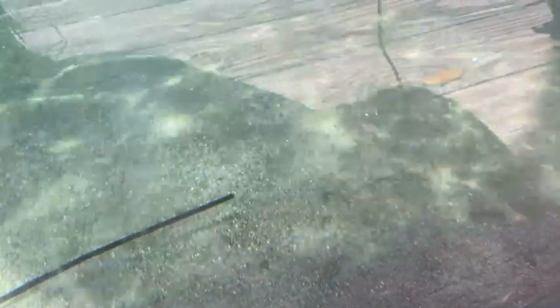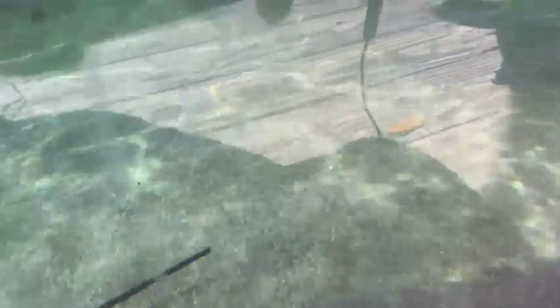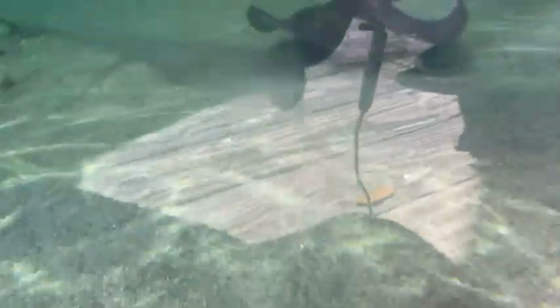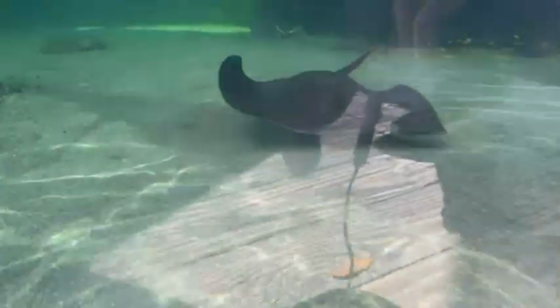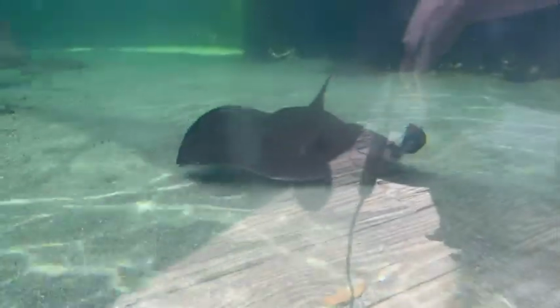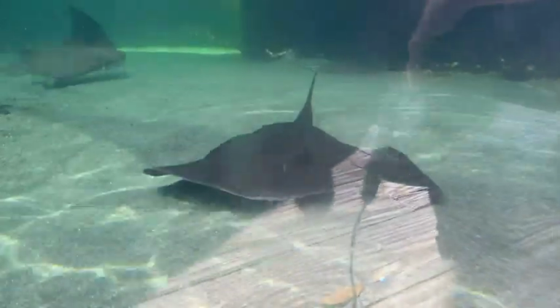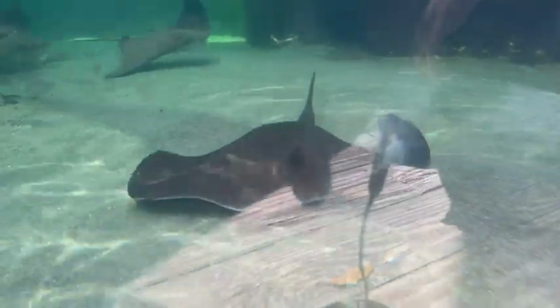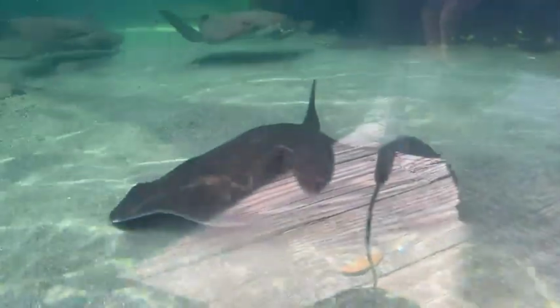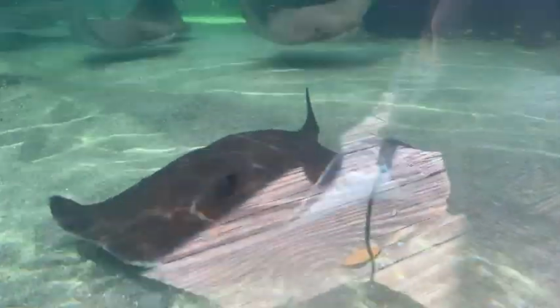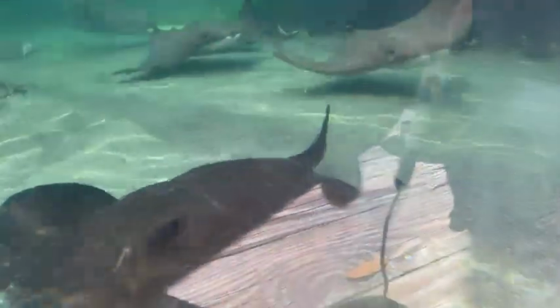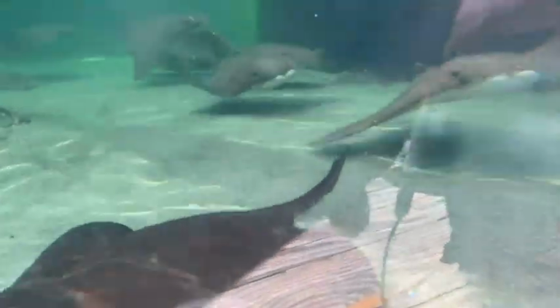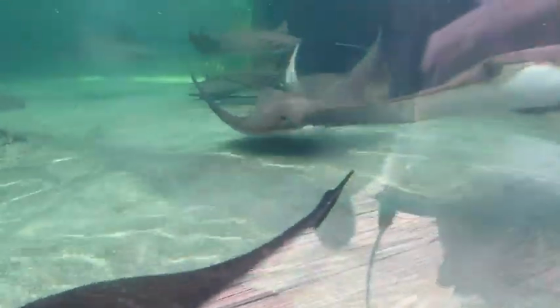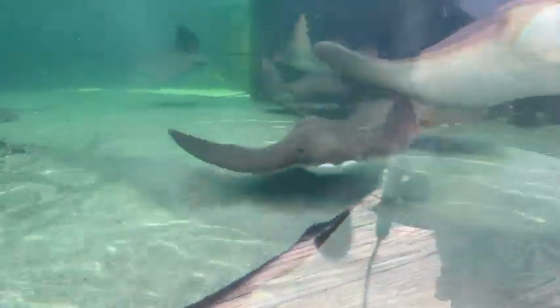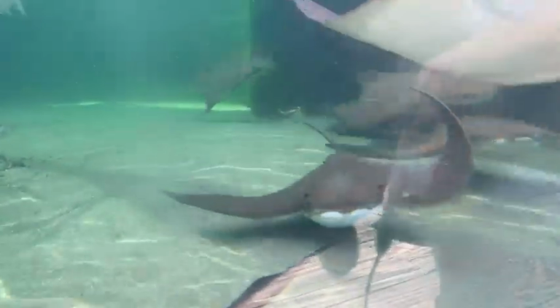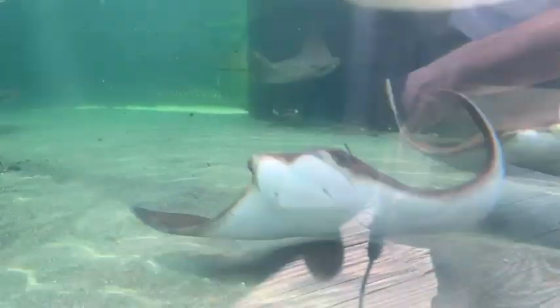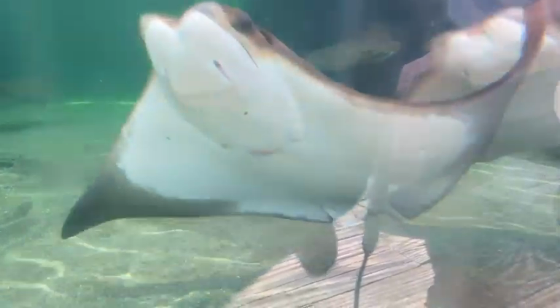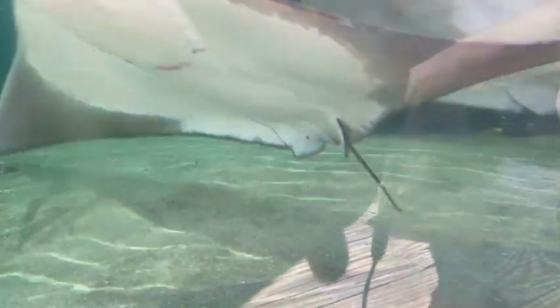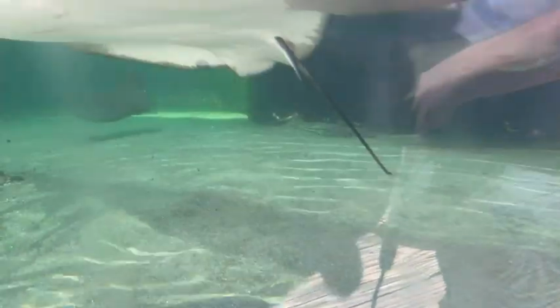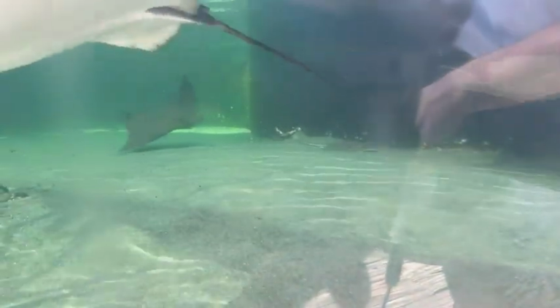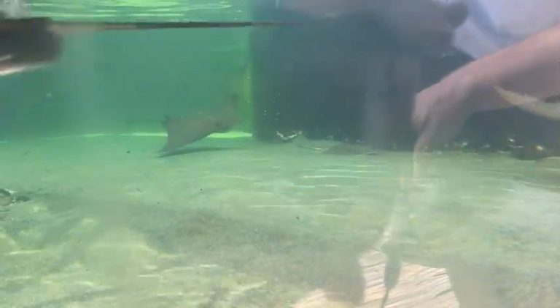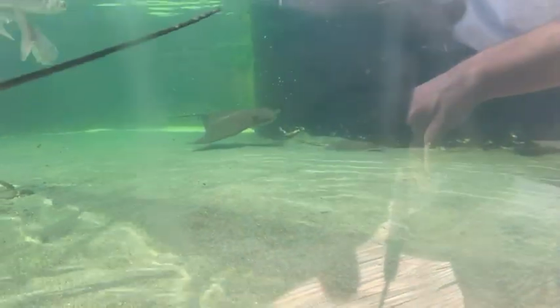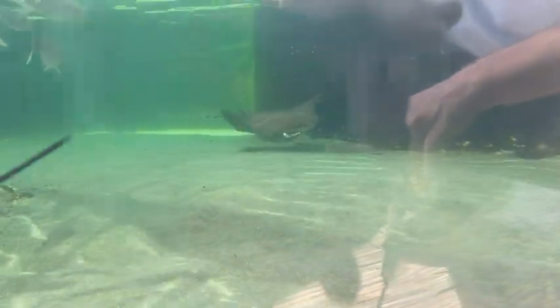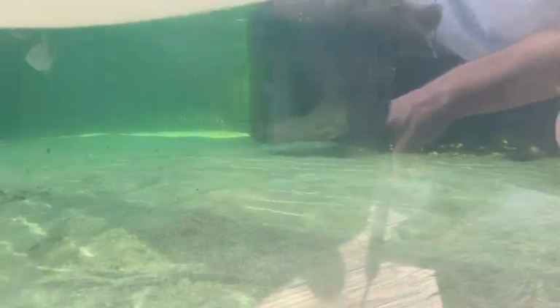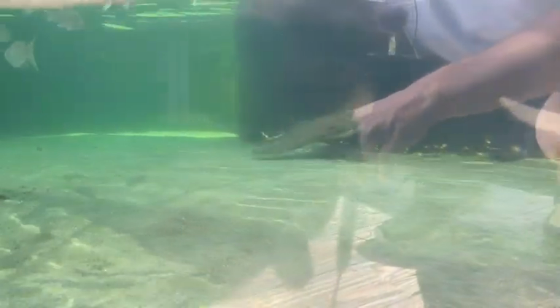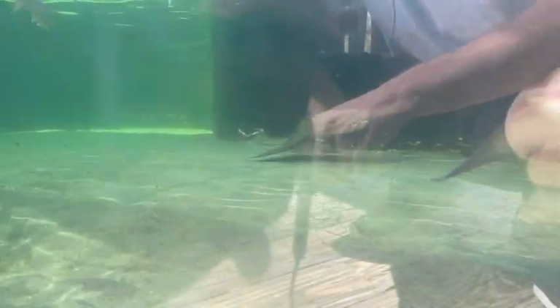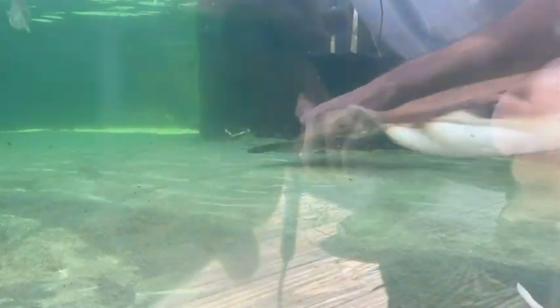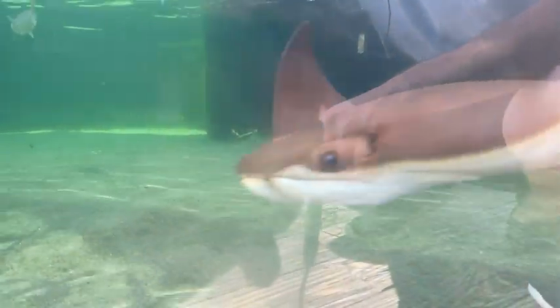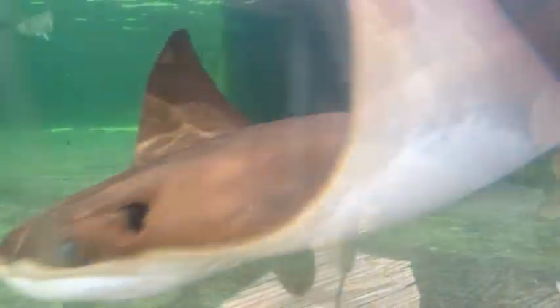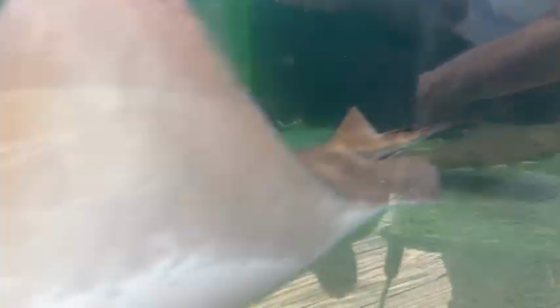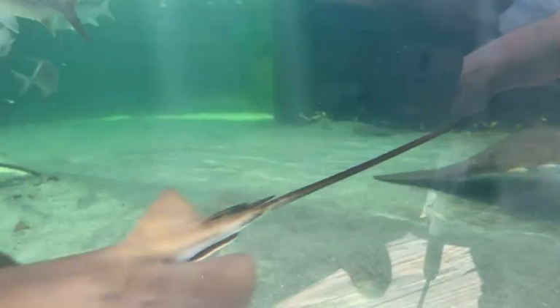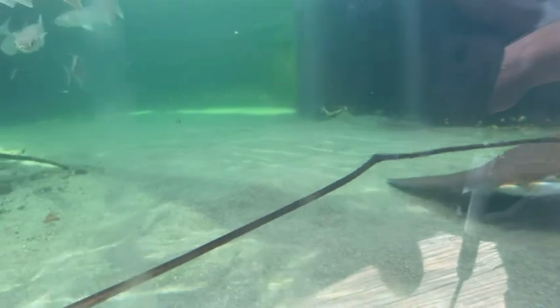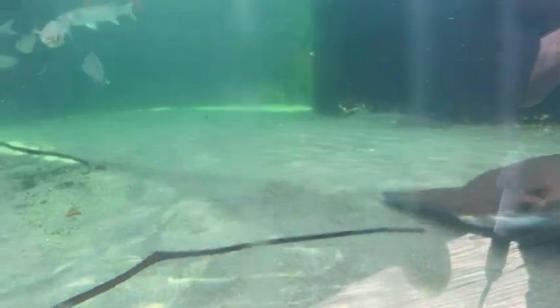The rays are getting really excited right now because they know that I've got food and they're ready to eat their lunch. They missed breakfast this morning with everything going on, and so they are definitely excited and hungry to eat.